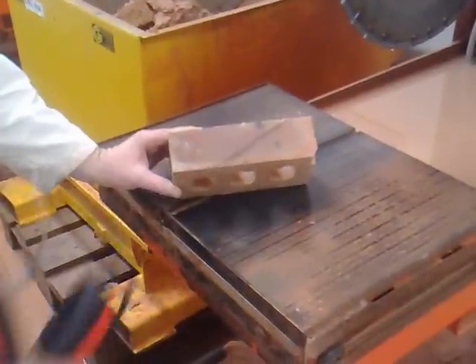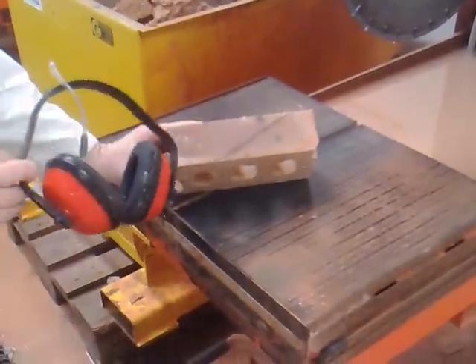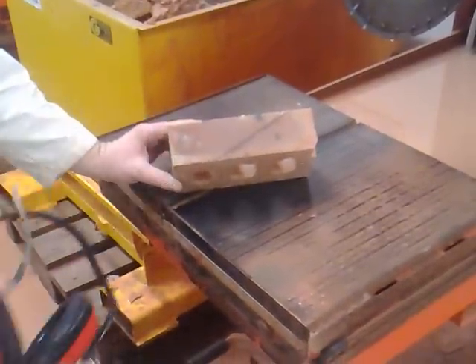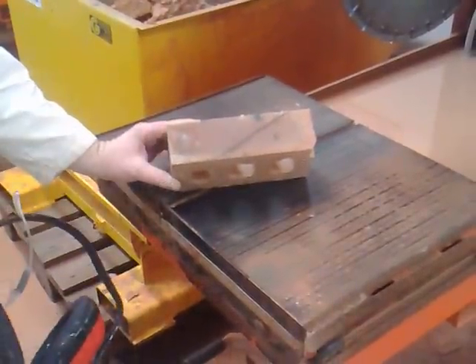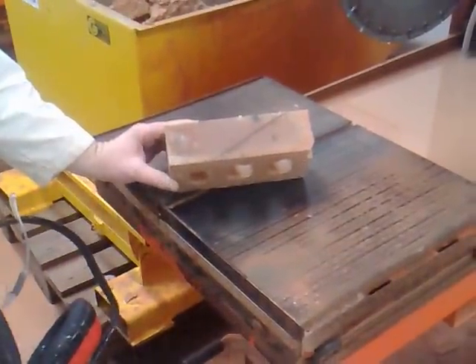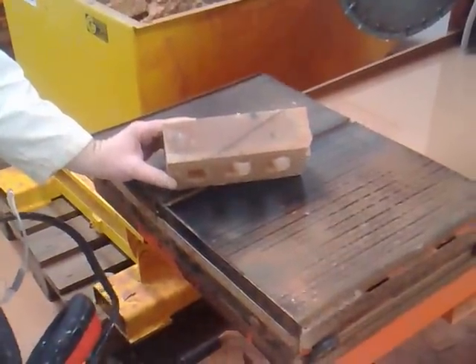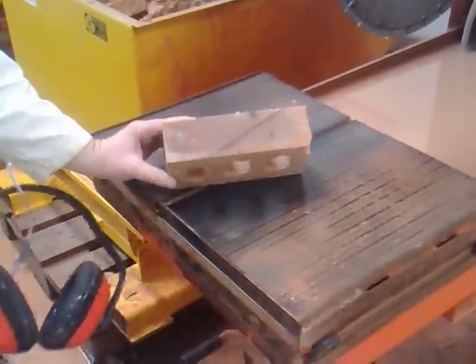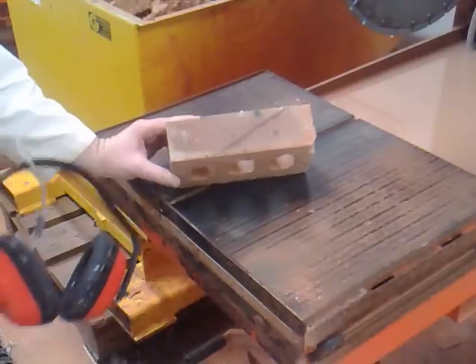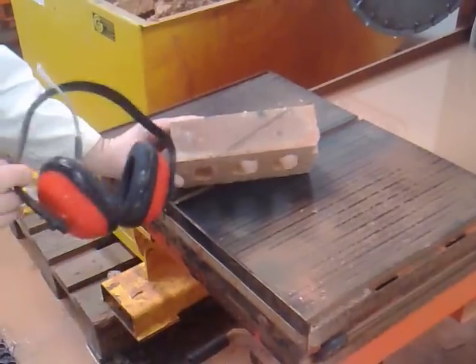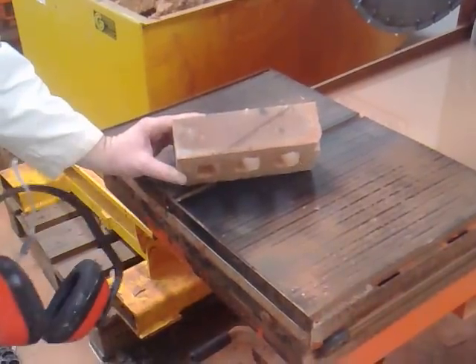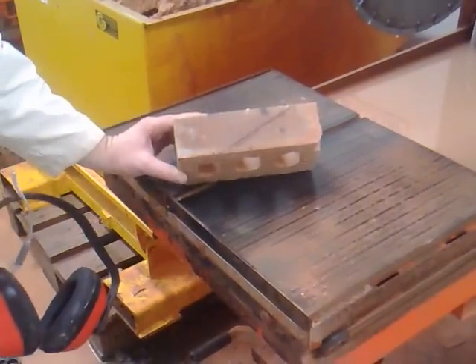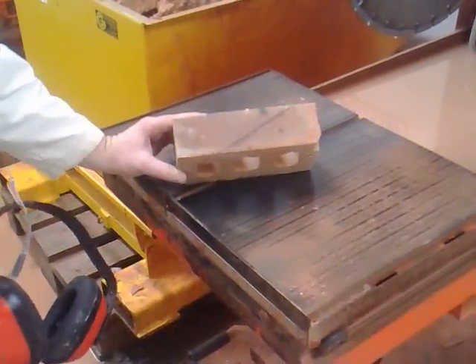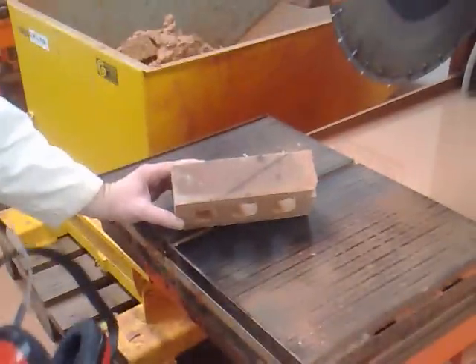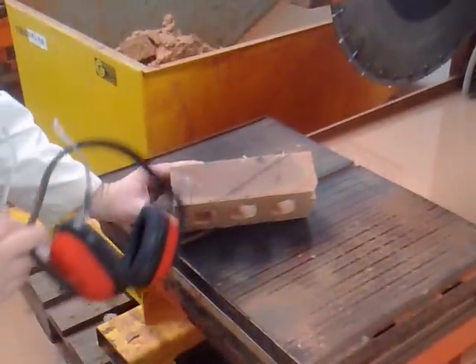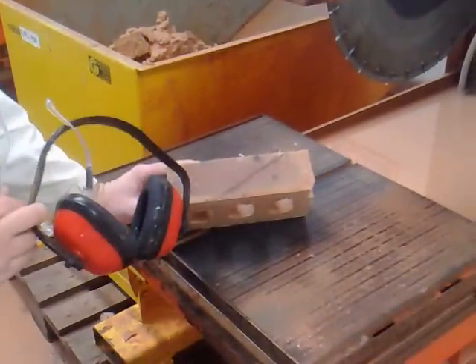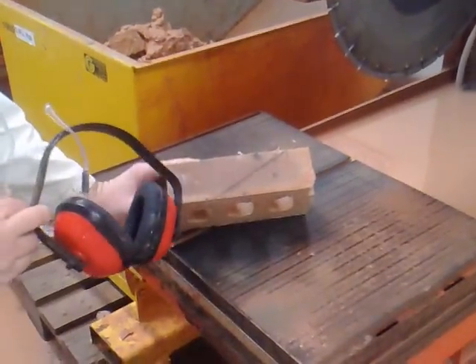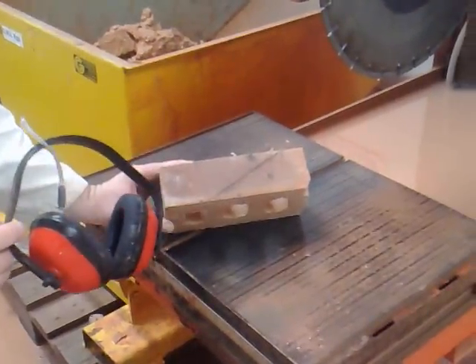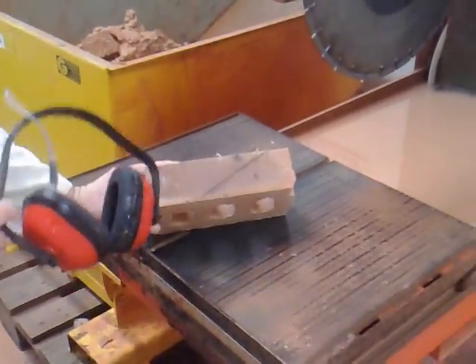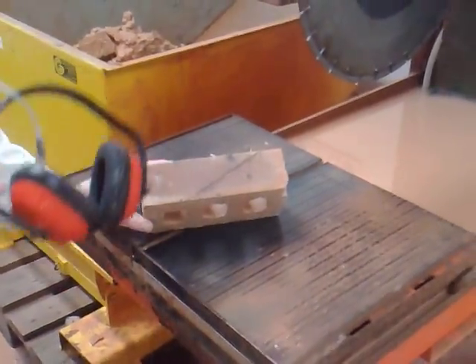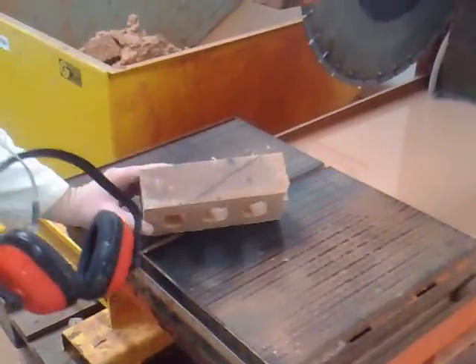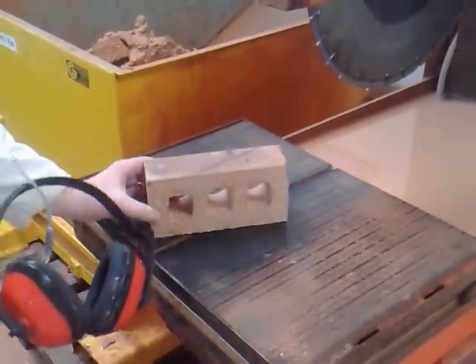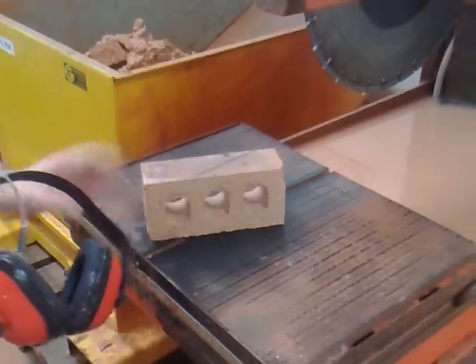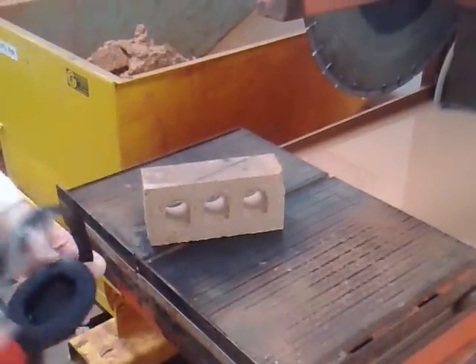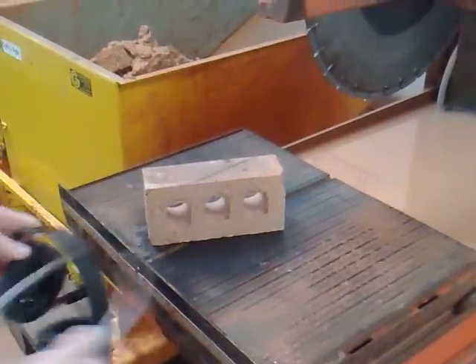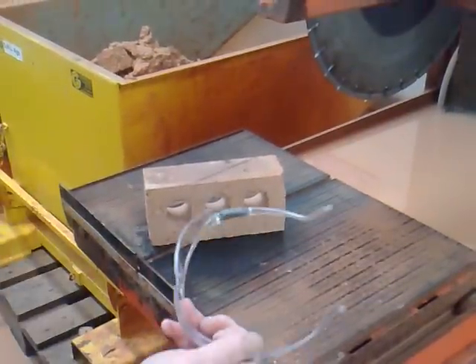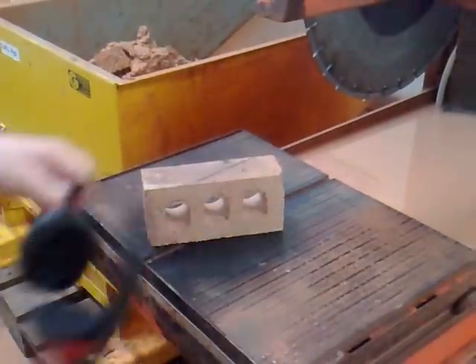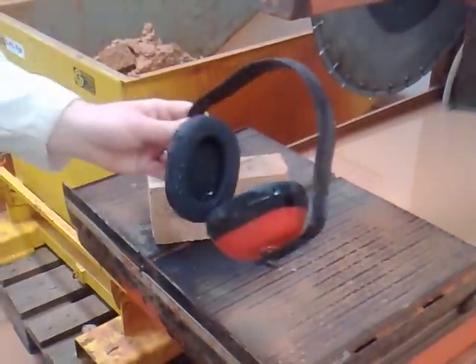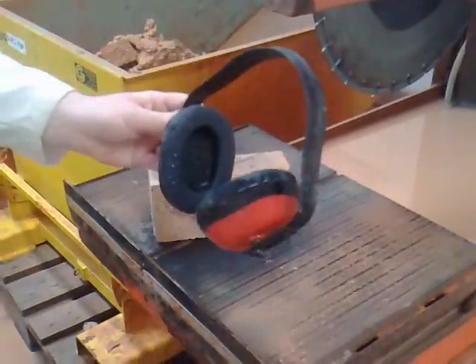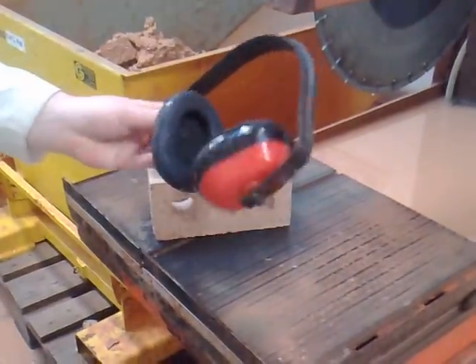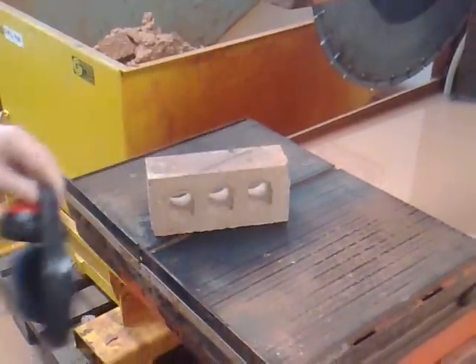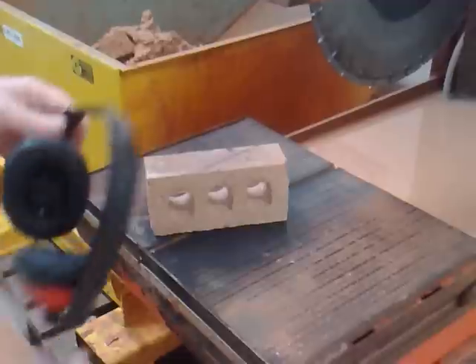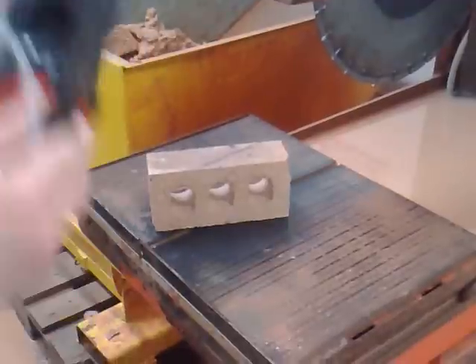Okay, so we have the creeper, the force of the creepers marked, the force of the creepers after the birds melt. And we're going to line them up now with the blade and cut them. Remember, wear your safety glasses and your earmuffs as safety comes first.